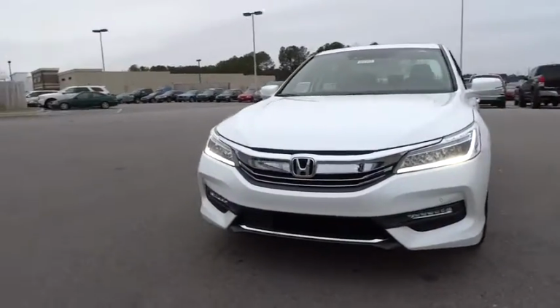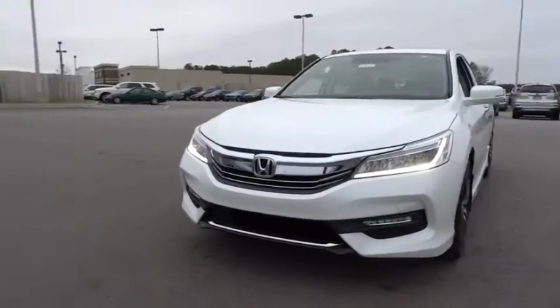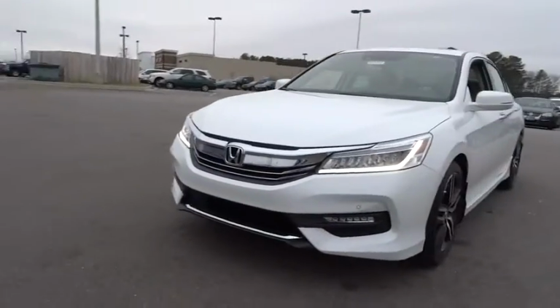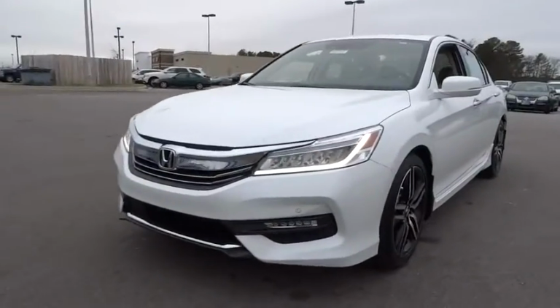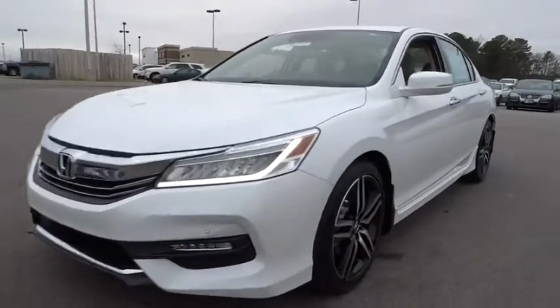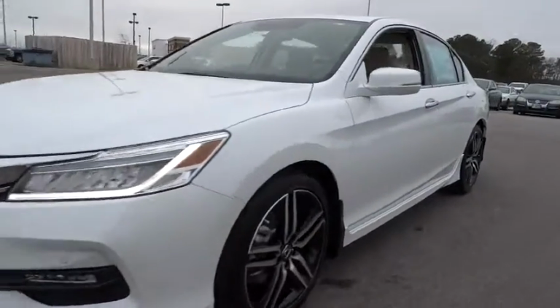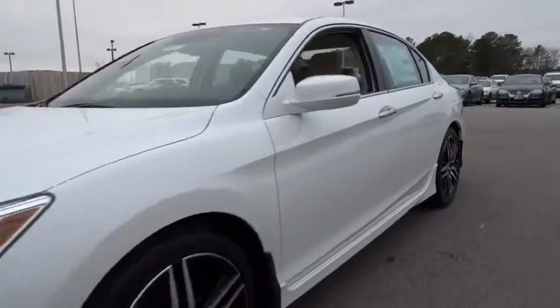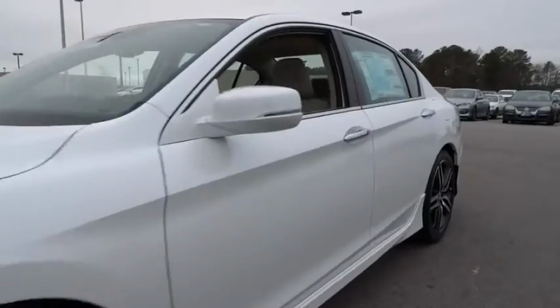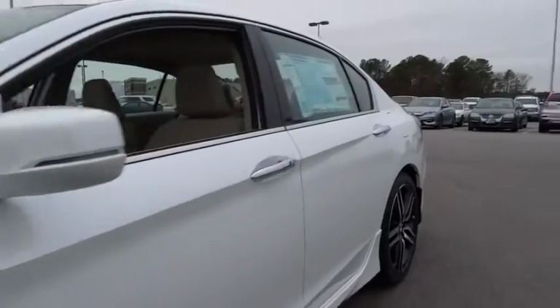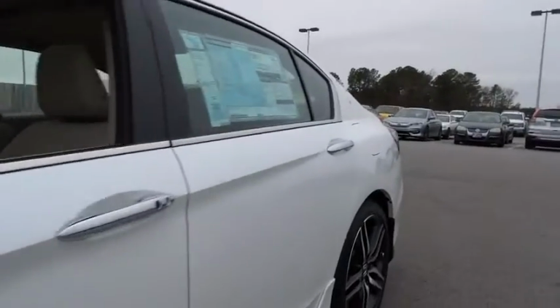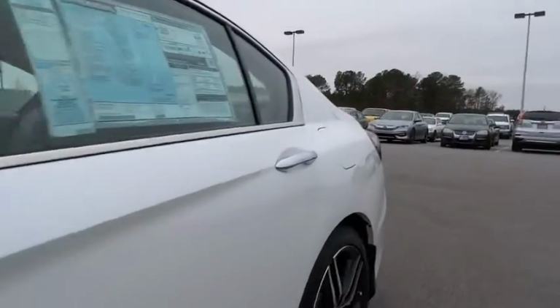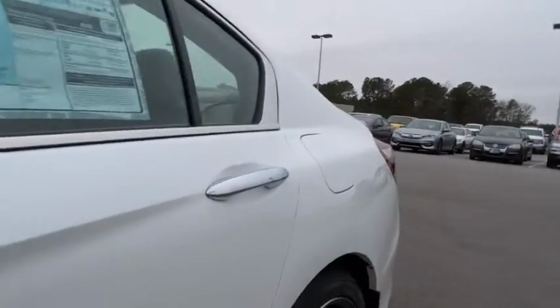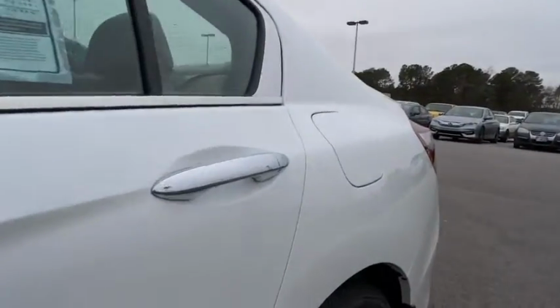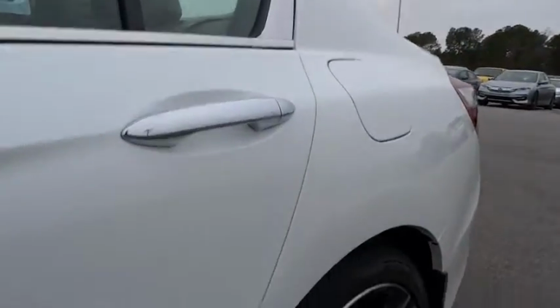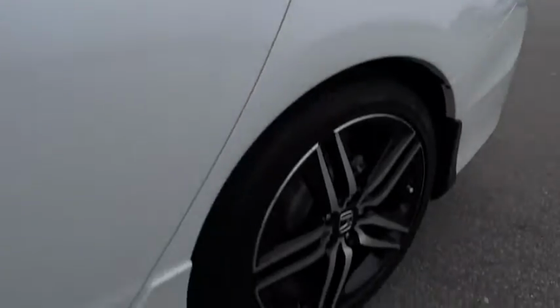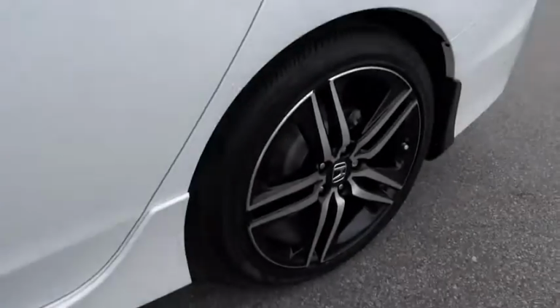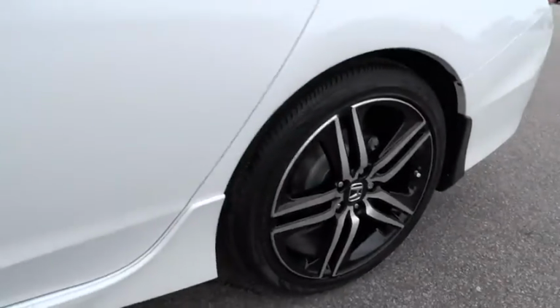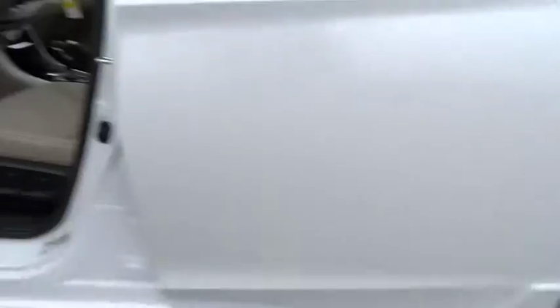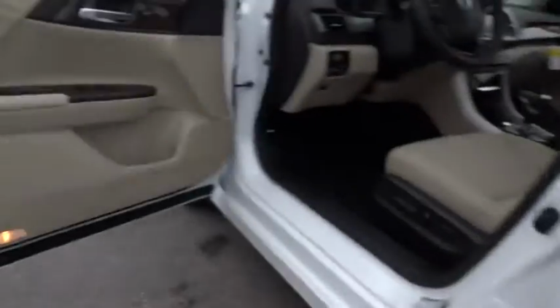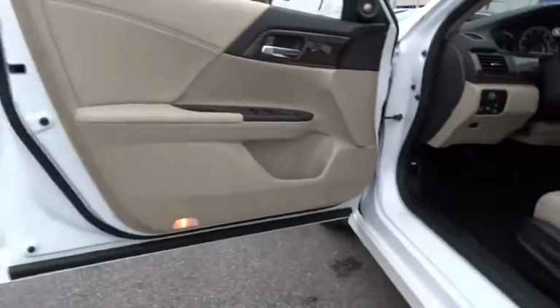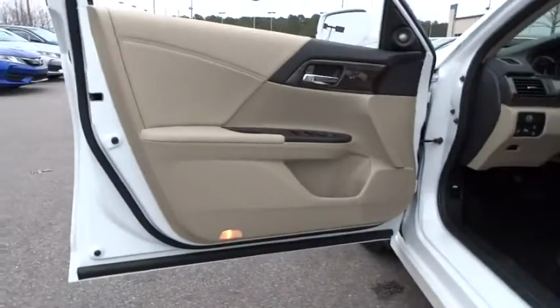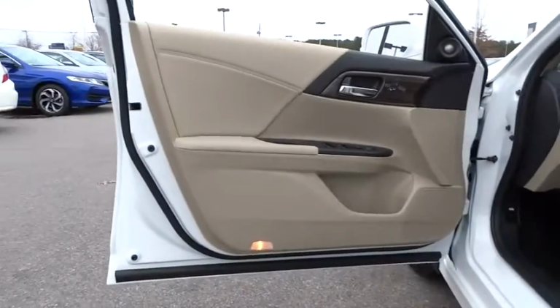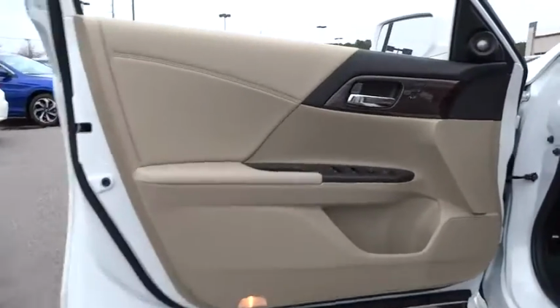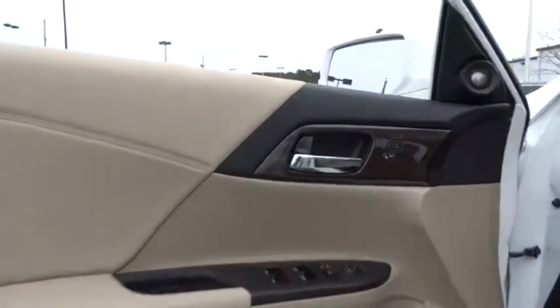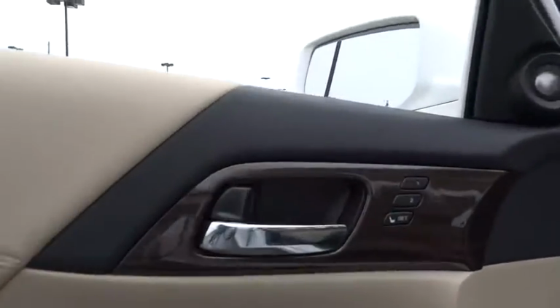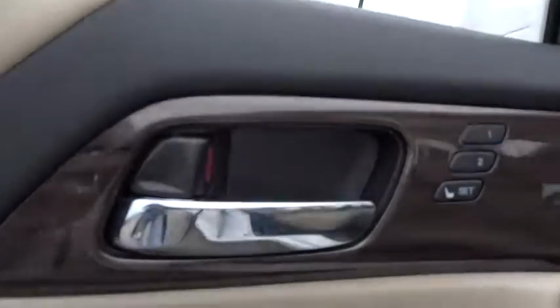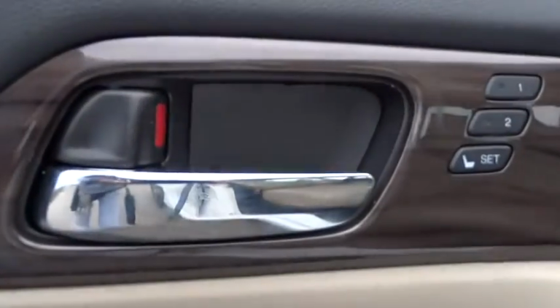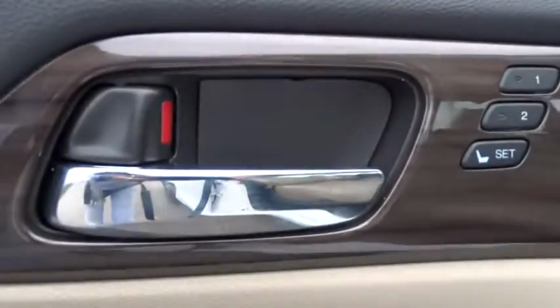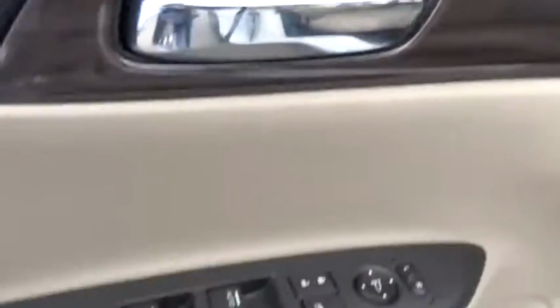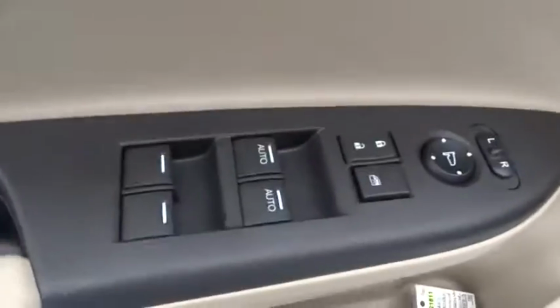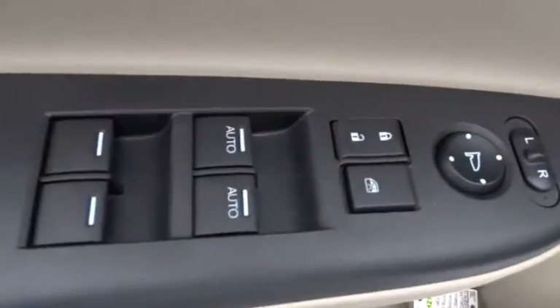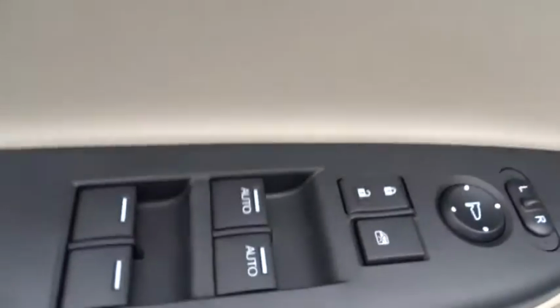Driver lumbar. Front floor mats. Cruise control. Aluminum wheels. Four wheel disc brakes, ABS four wheel. Front wheel drive. Rear defrost. Universal garage door opener. AM FM stereo radio. Auto off headlights.